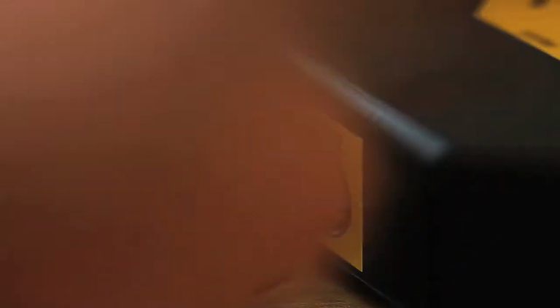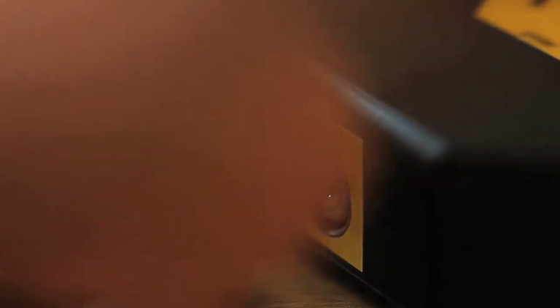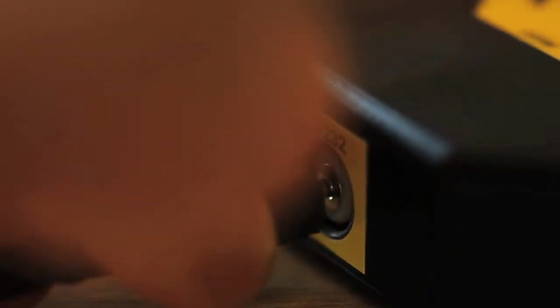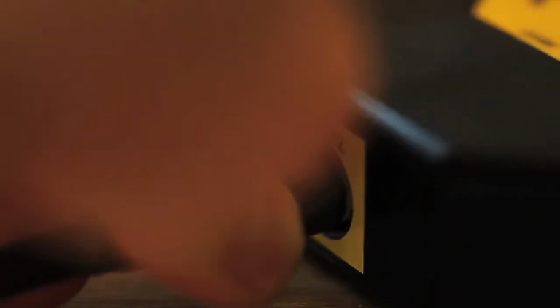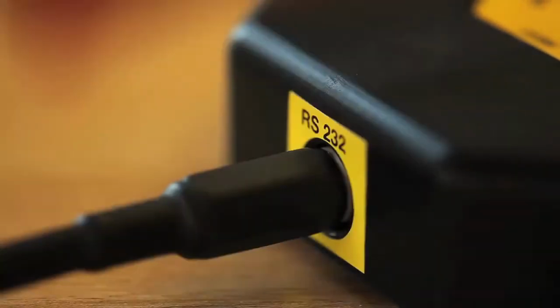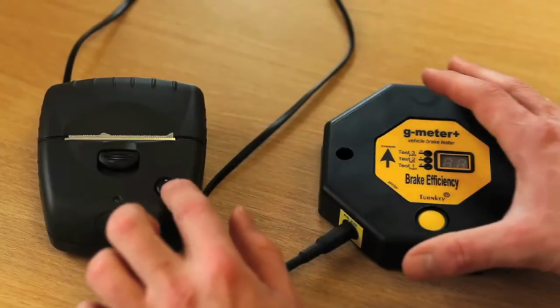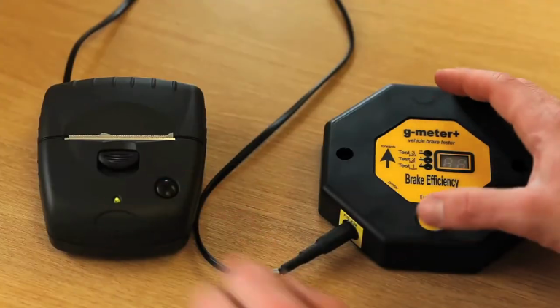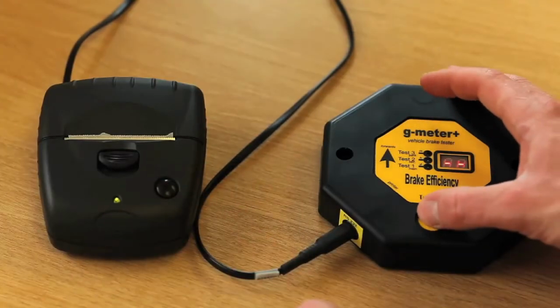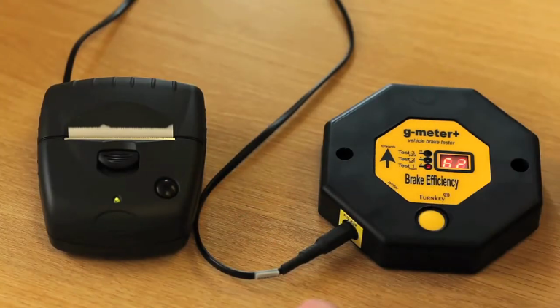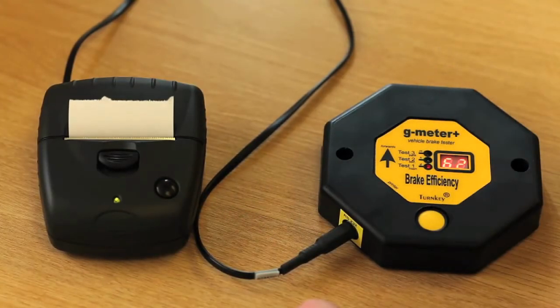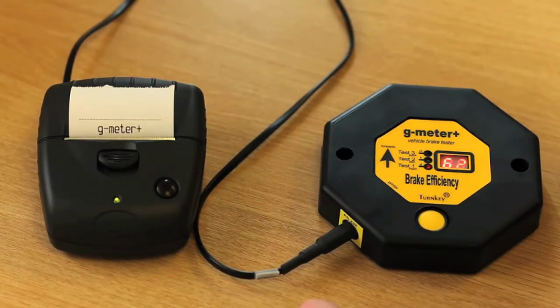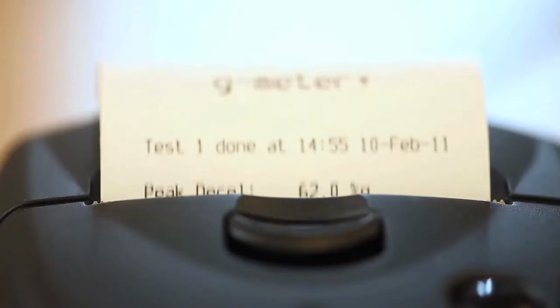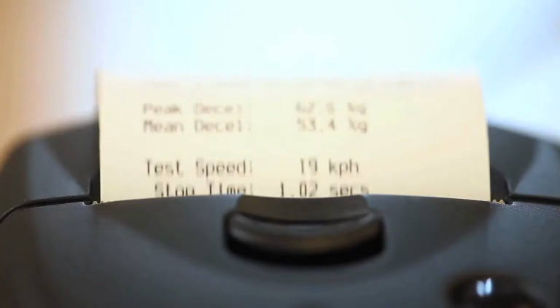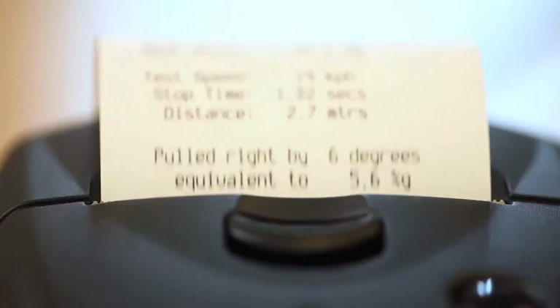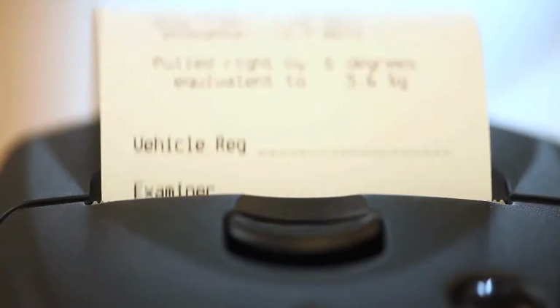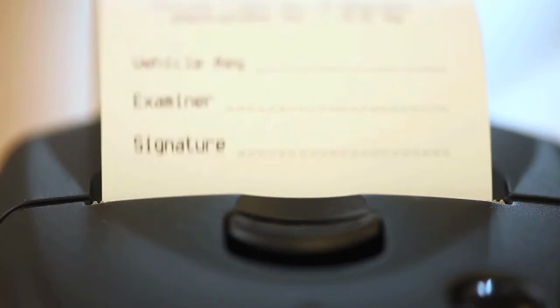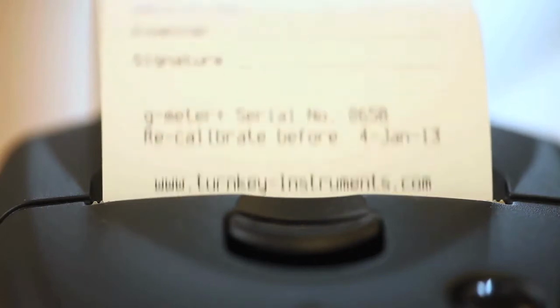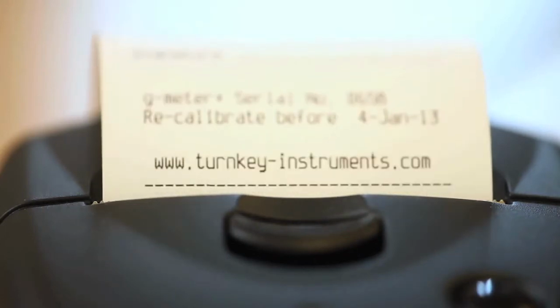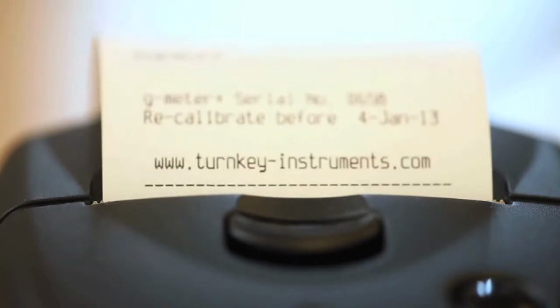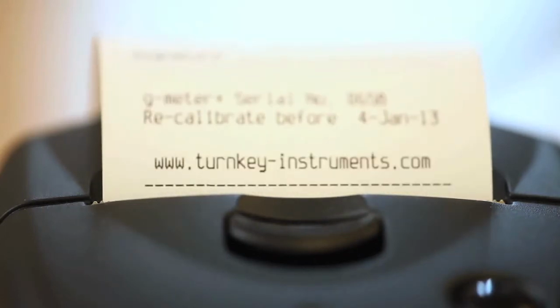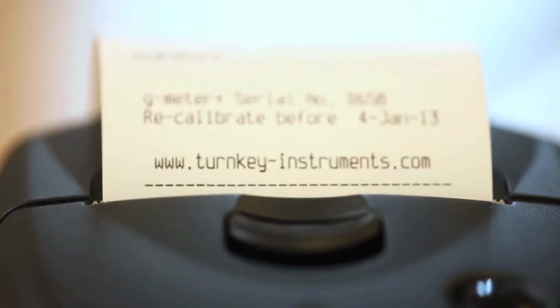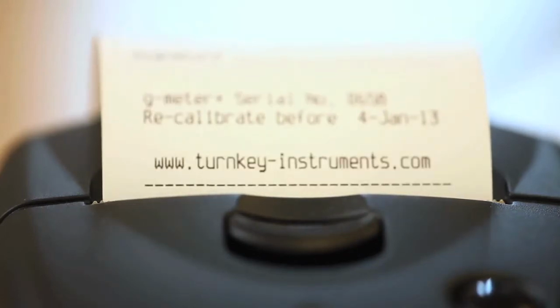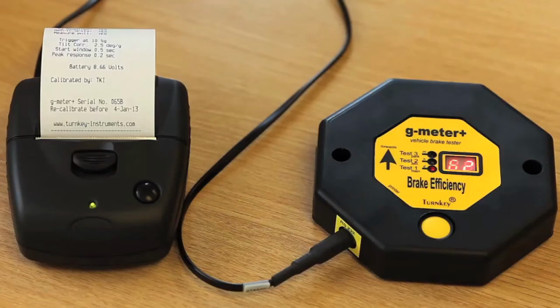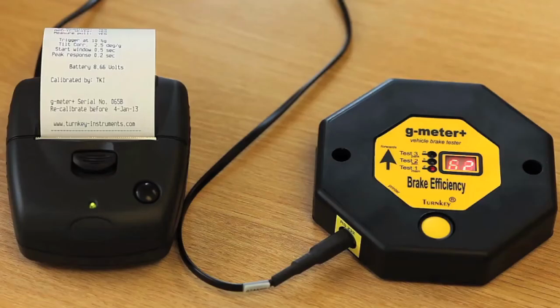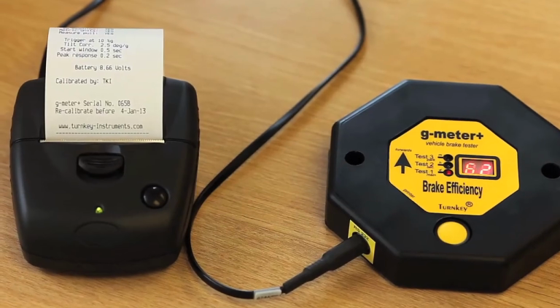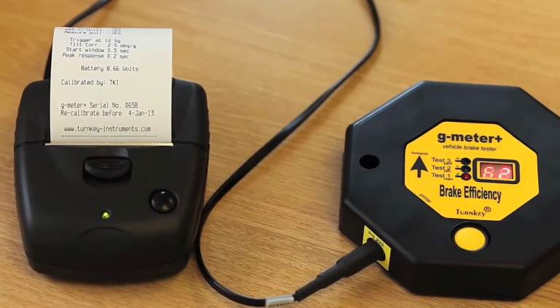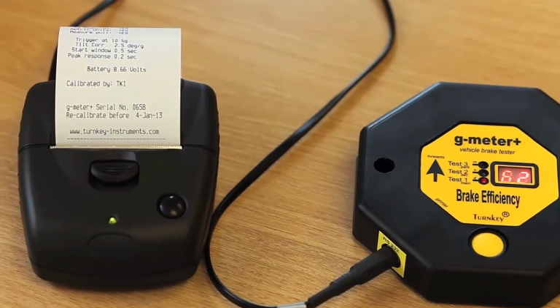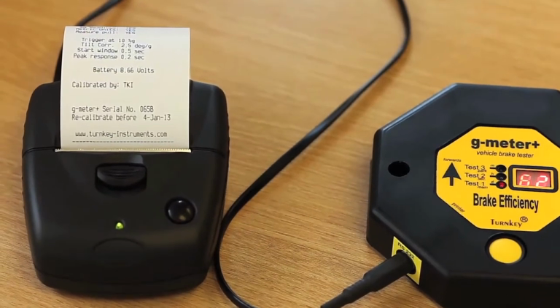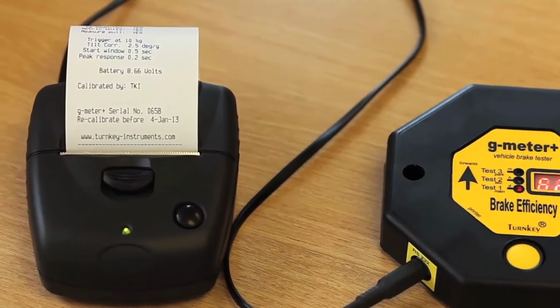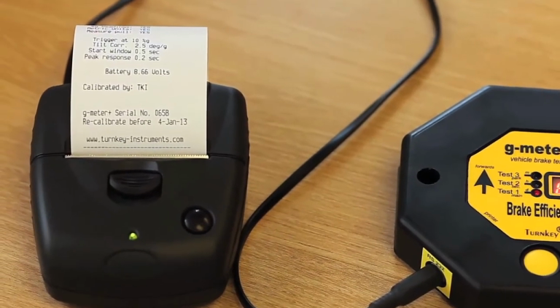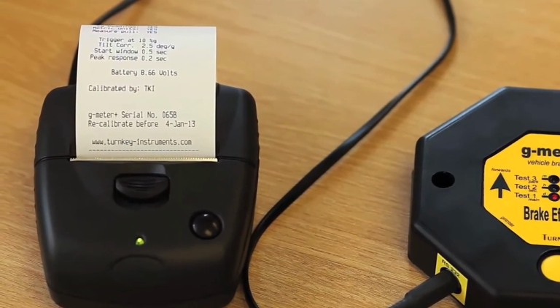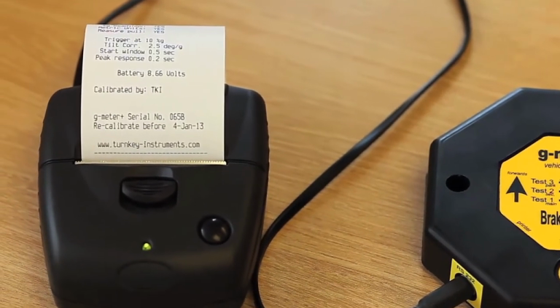Connect the optional Turnkey AP1300 printer to the instrument. By double-clicking the yellow button, the test results are printed for your records. The printed results also show left or right pull due to brake imbalance.